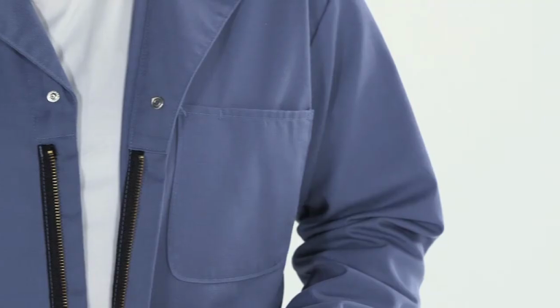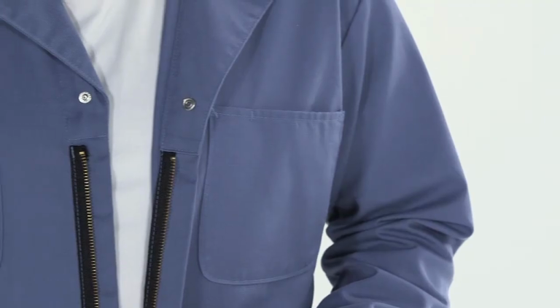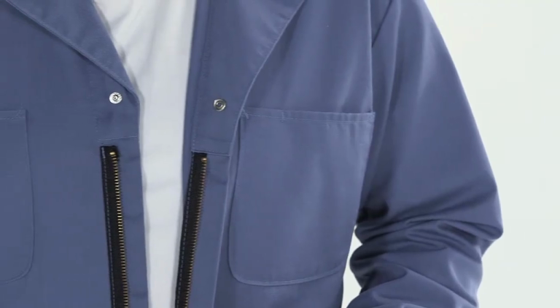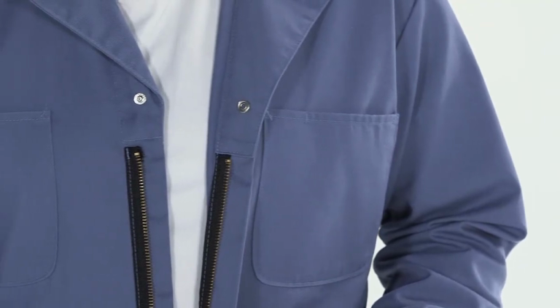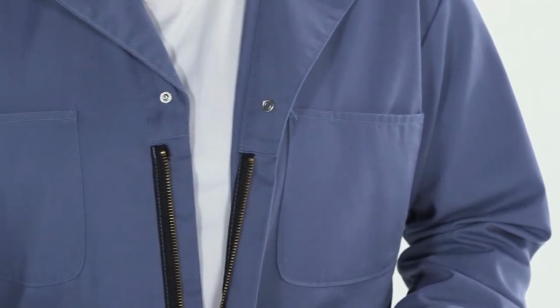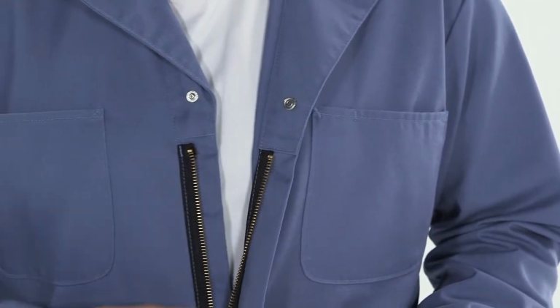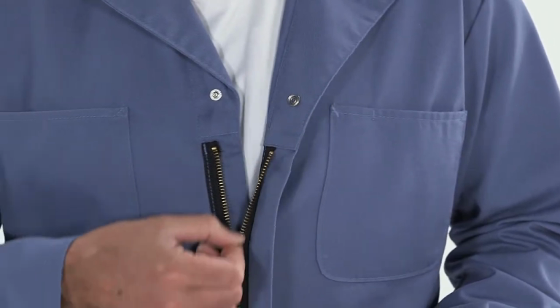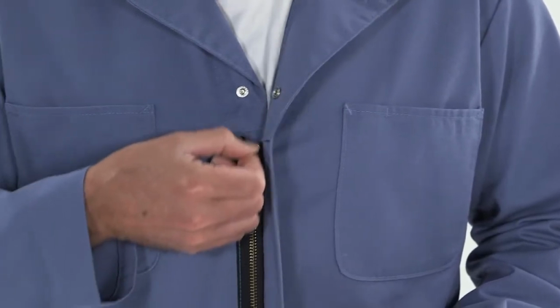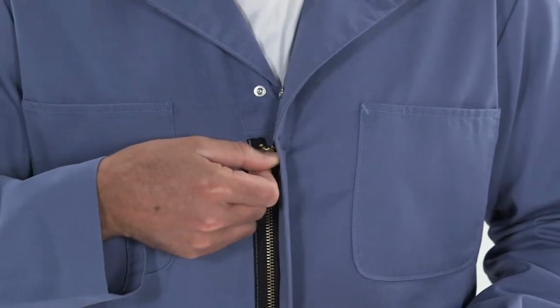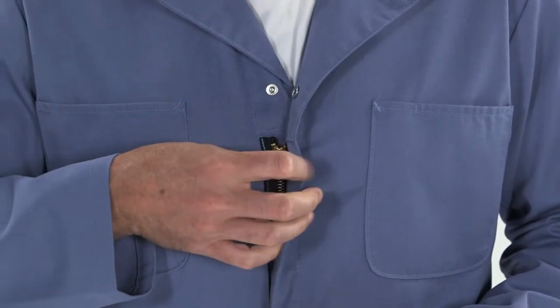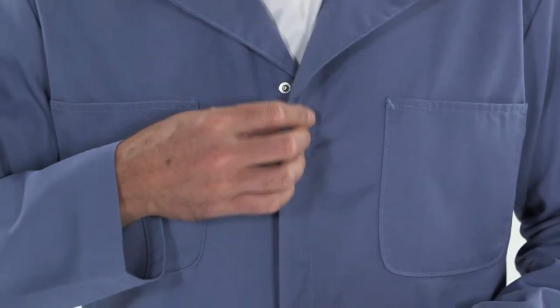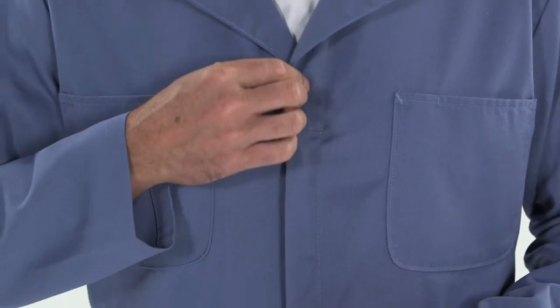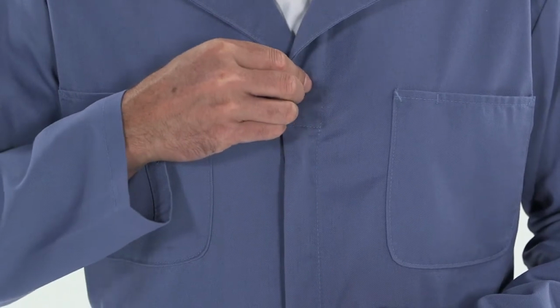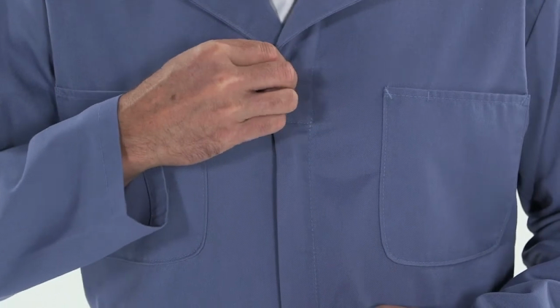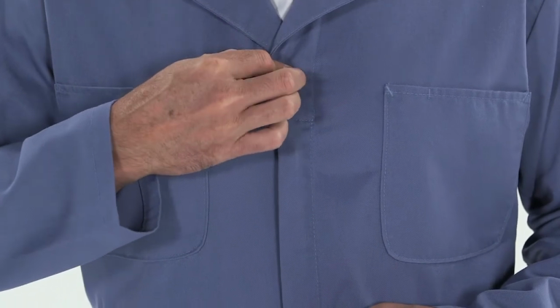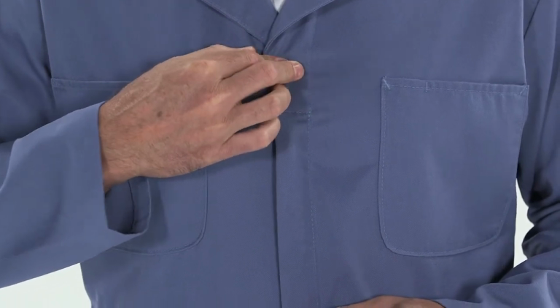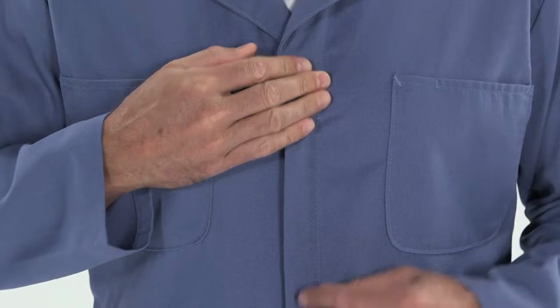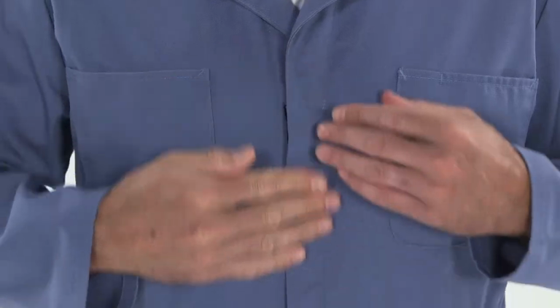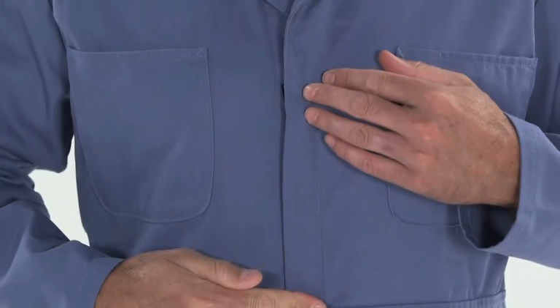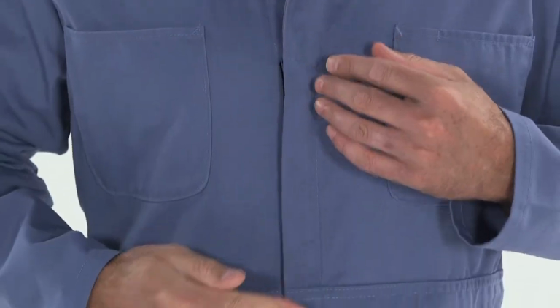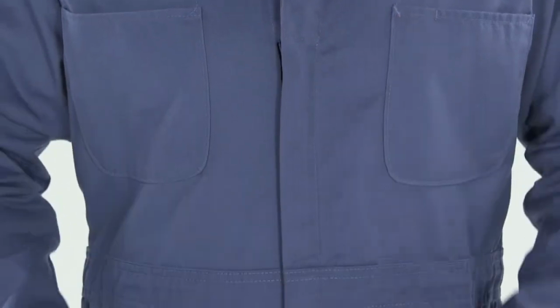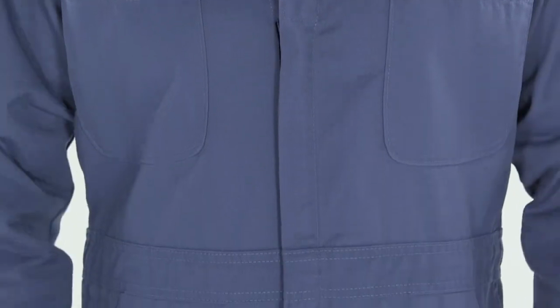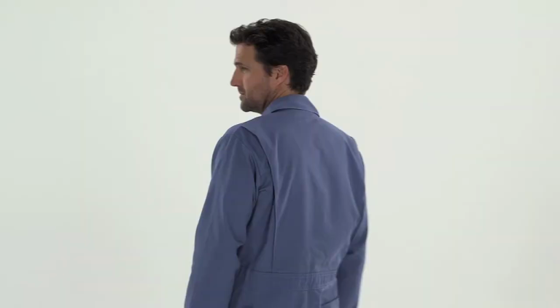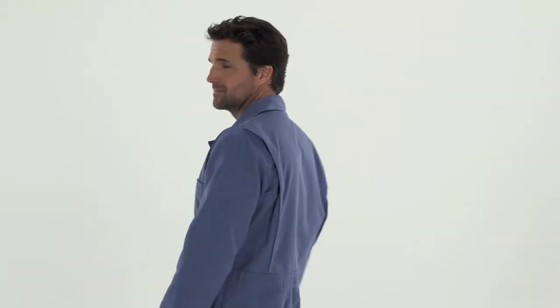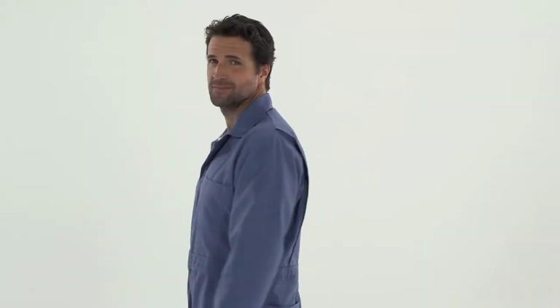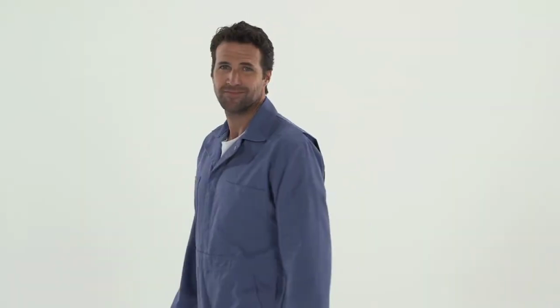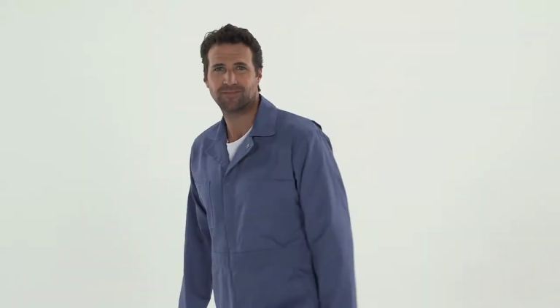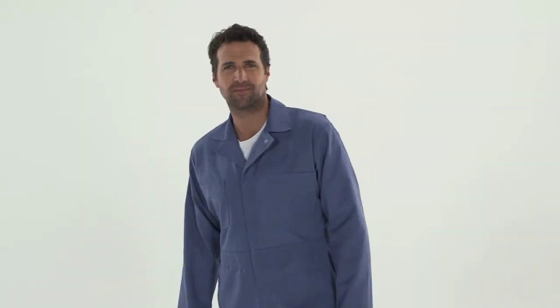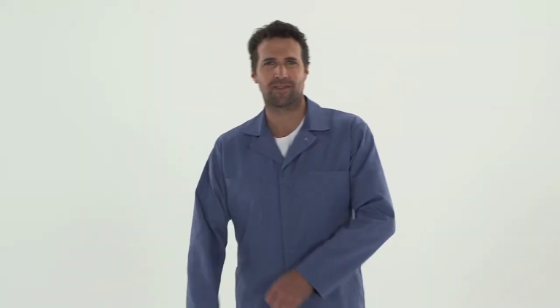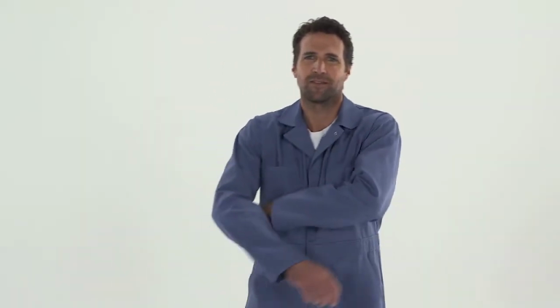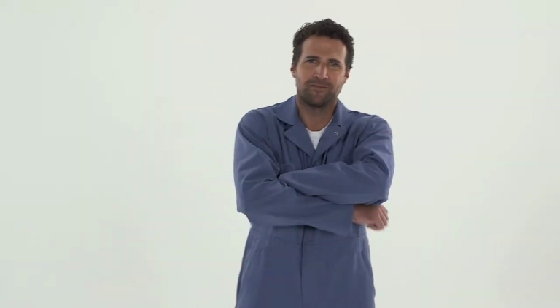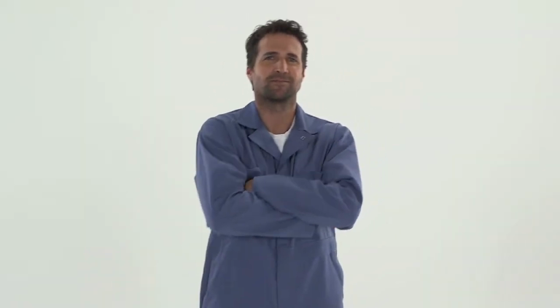The heavy-duty, two-way brass zipper is covered to prevent scratches. This coverall's durable press finish features soil release that helps keep you clean when the work is anything but.